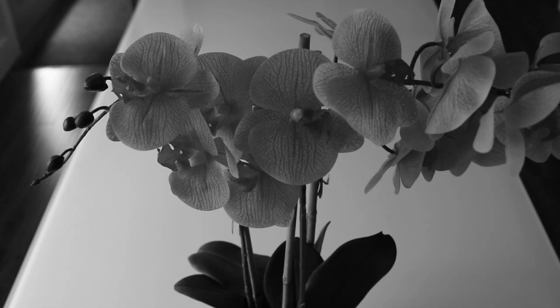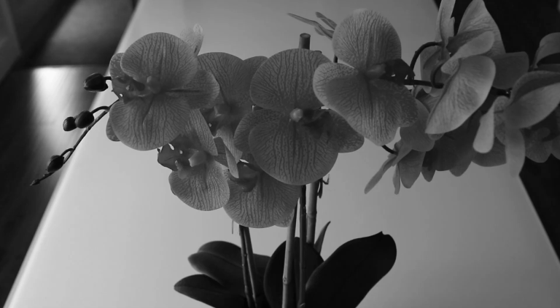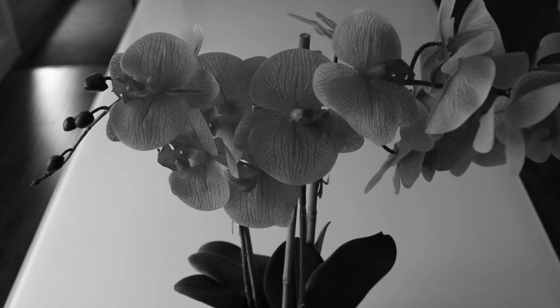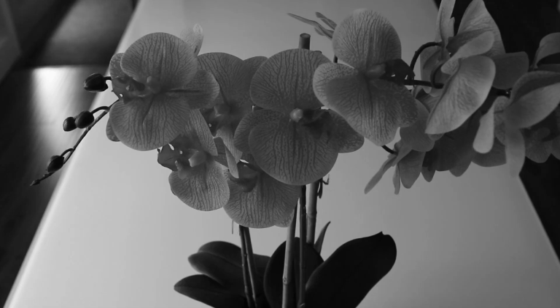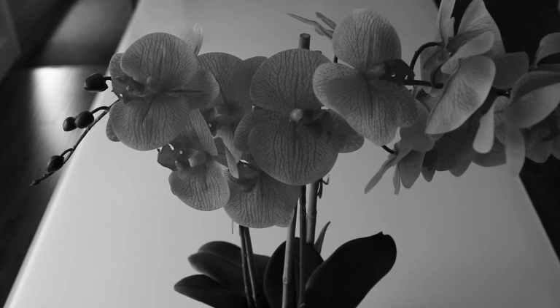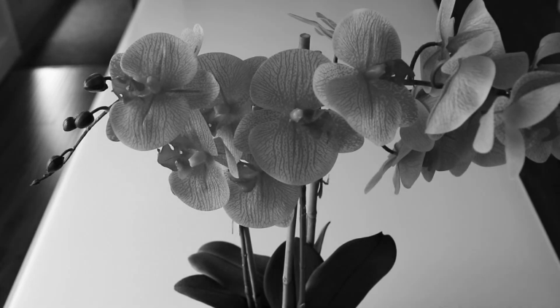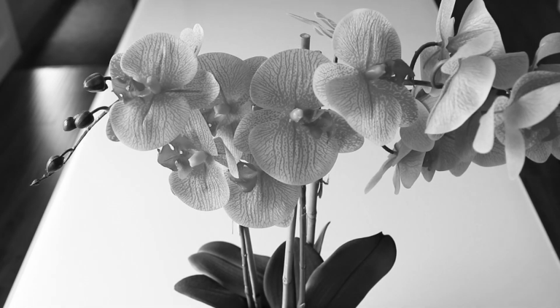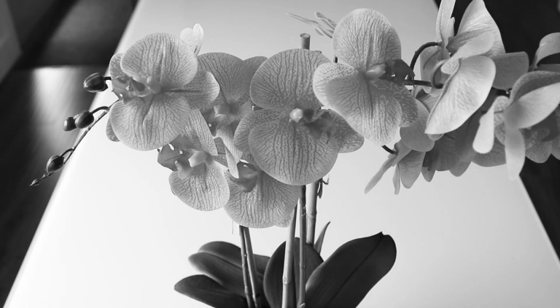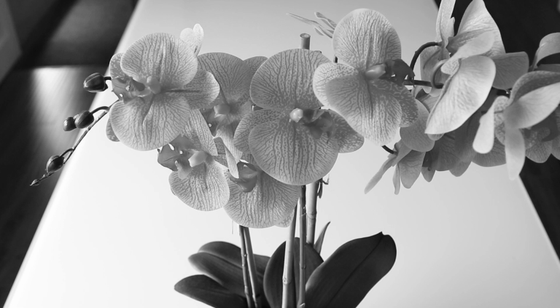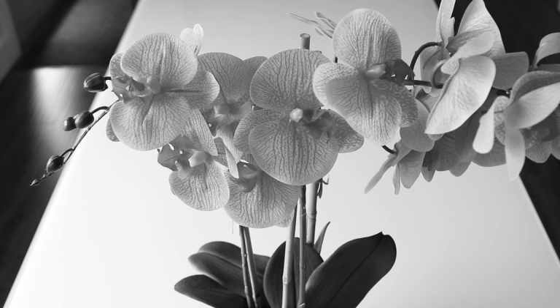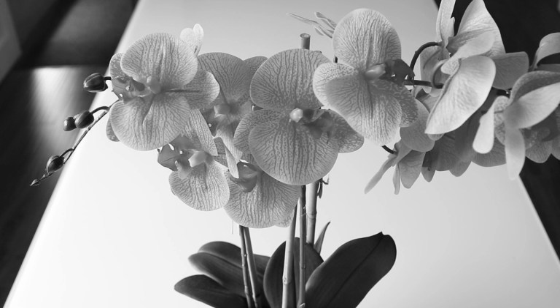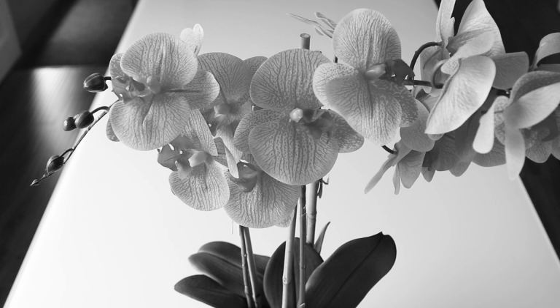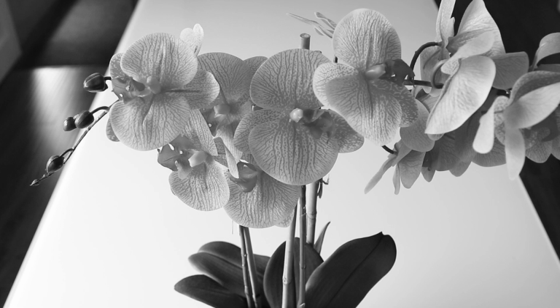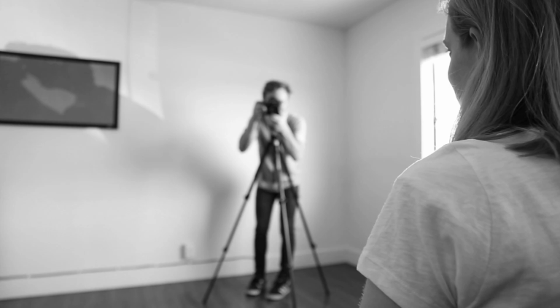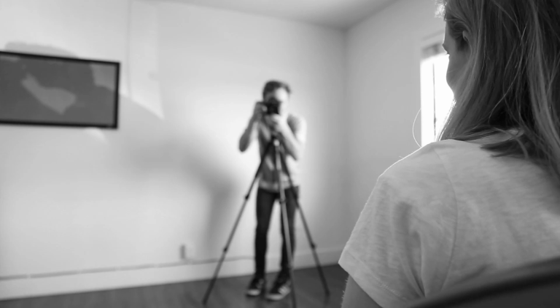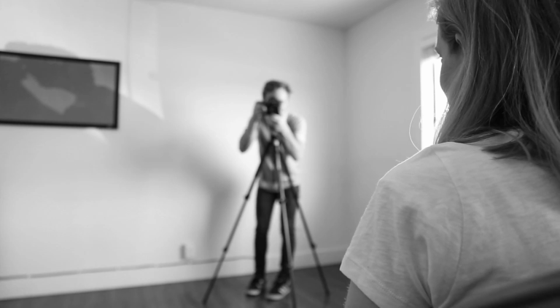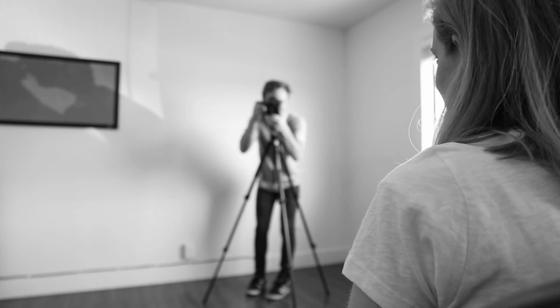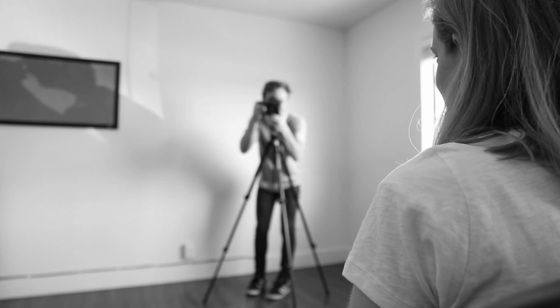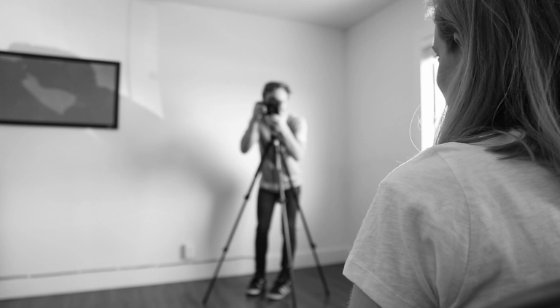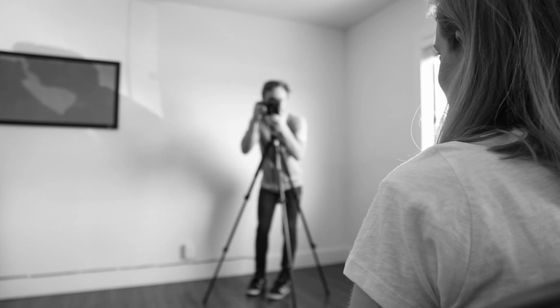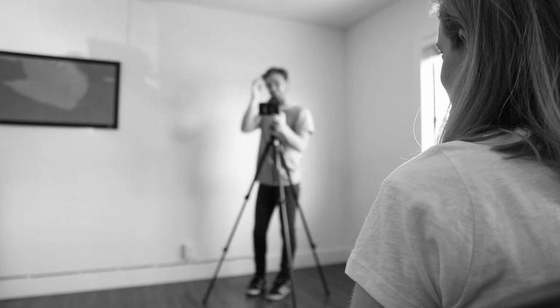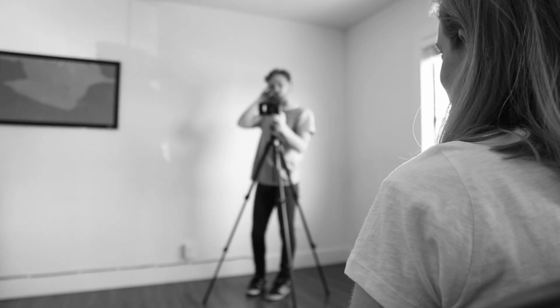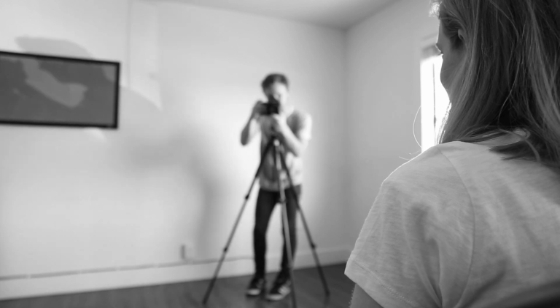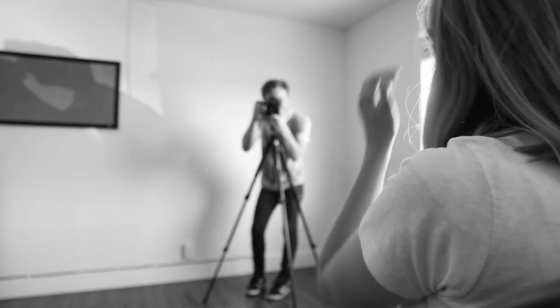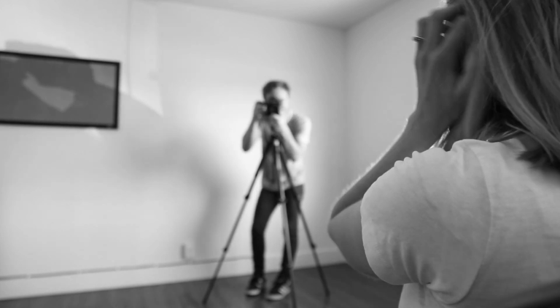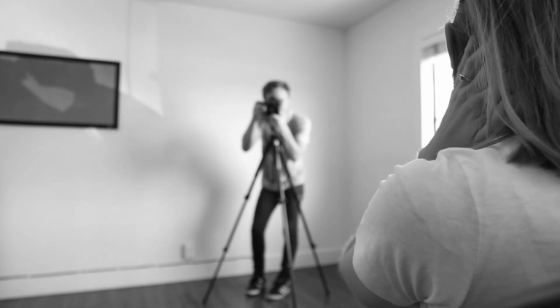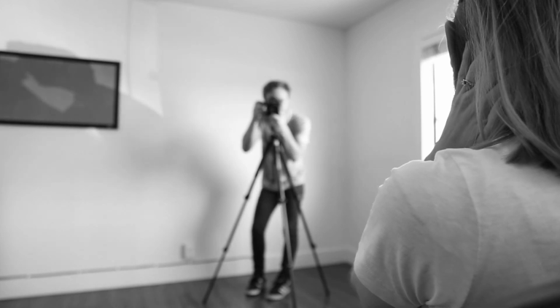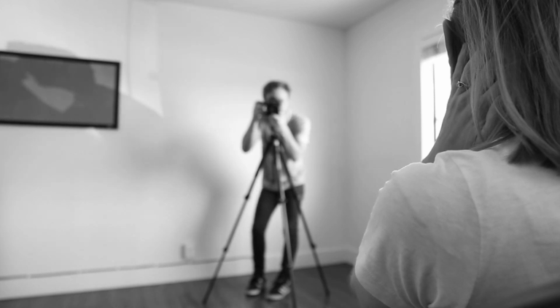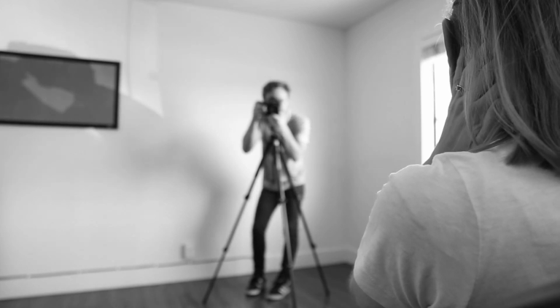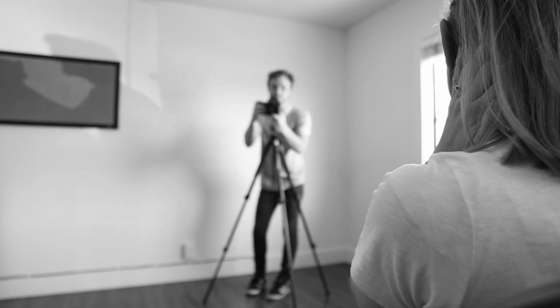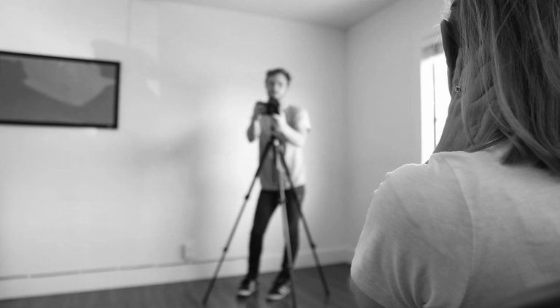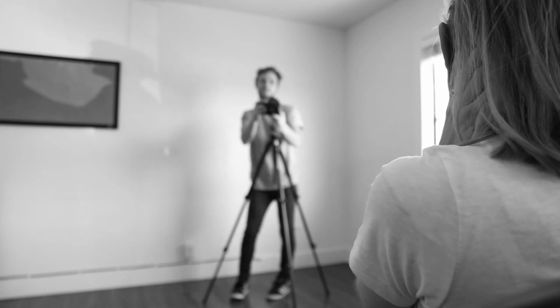Be cautious to give your scene enough light, as Delta 3200 still needs sufficient light to perform well. Pro tip: have Delta 3200 on hand for low light scenarios like wedding receptions, birth stories, and indoor portrait sessions.